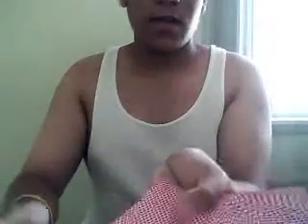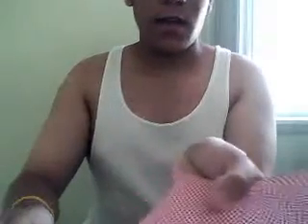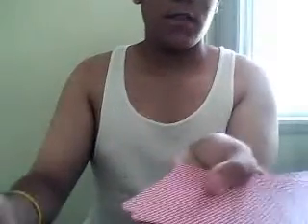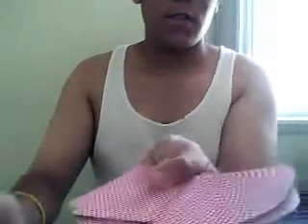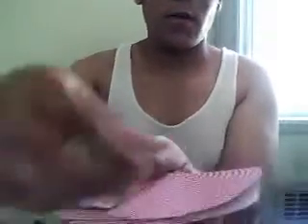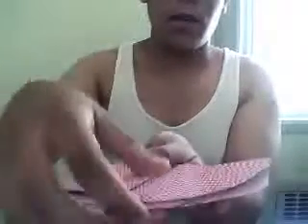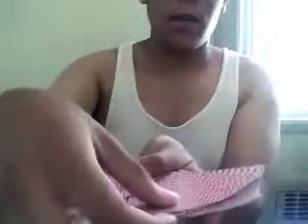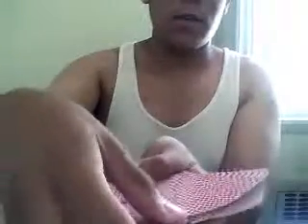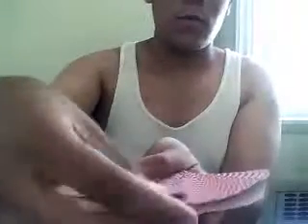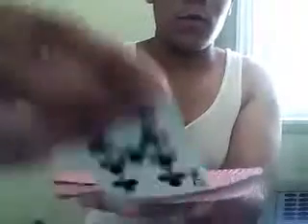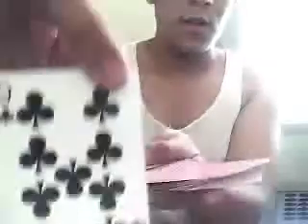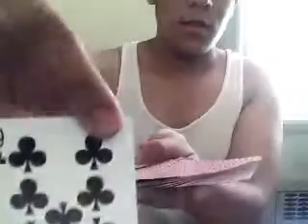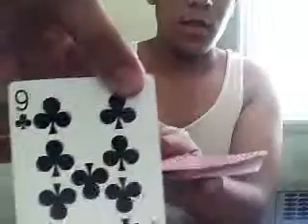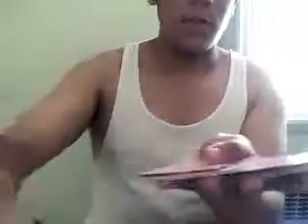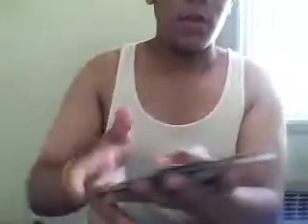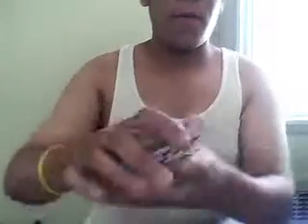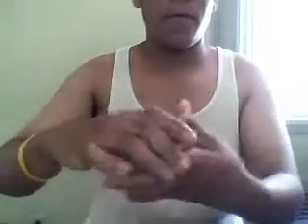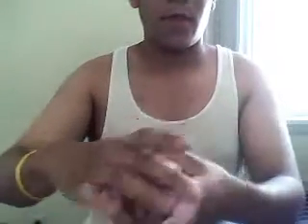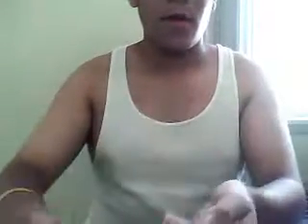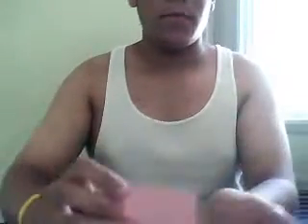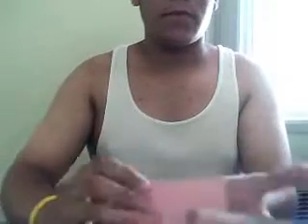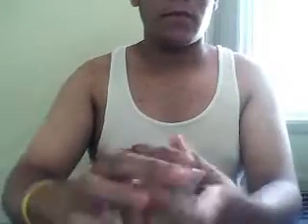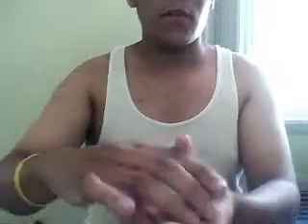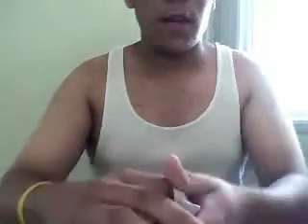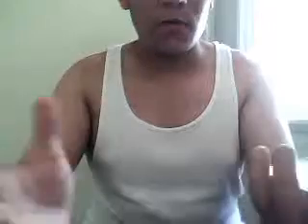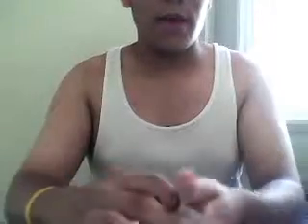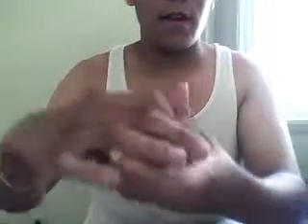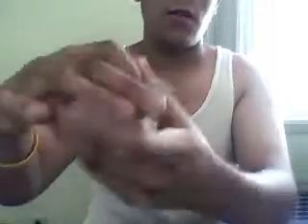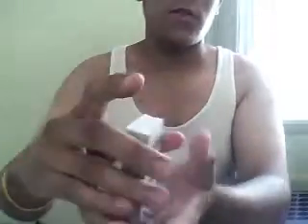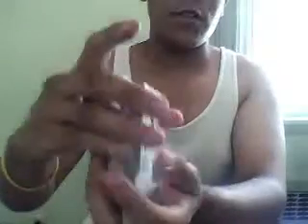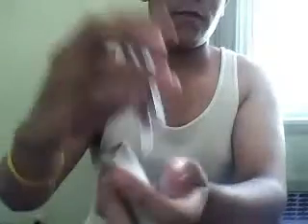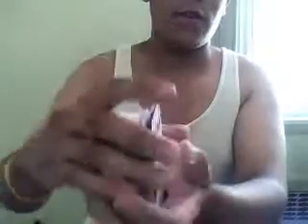Let's say I'd say to choose a card, right? And in this case, we will choose the 9 of Clubs. Alright. So I'll take the 9 of Clubs and put it back in the deck. What I'm going to do is show up and riffle the cards.